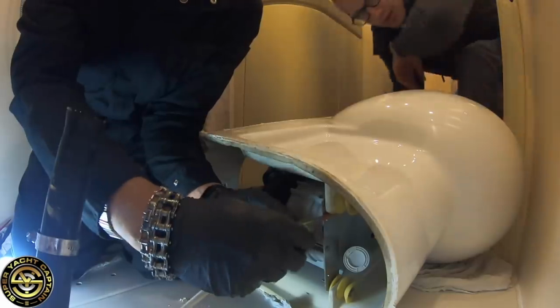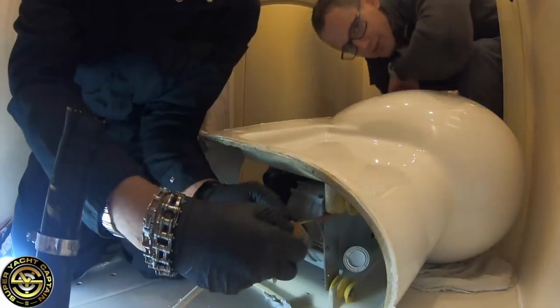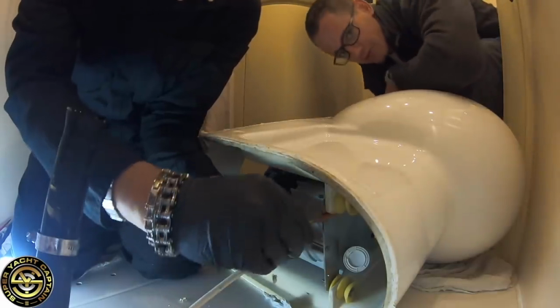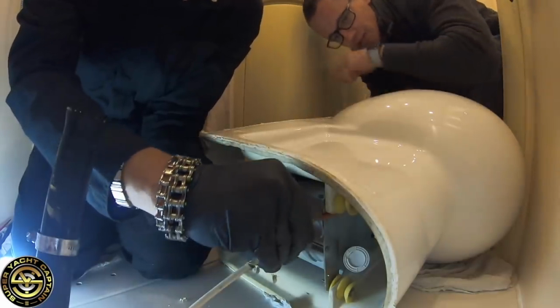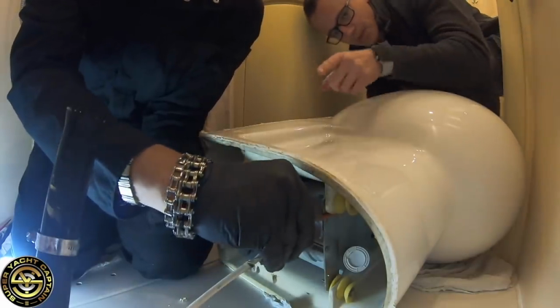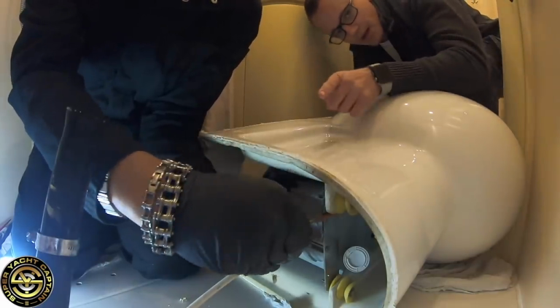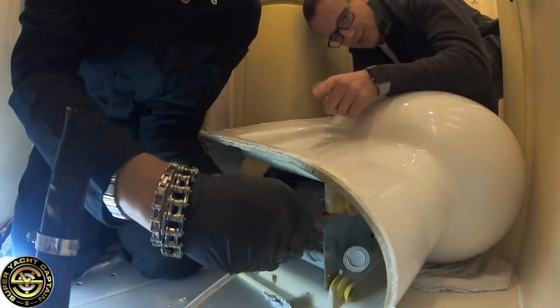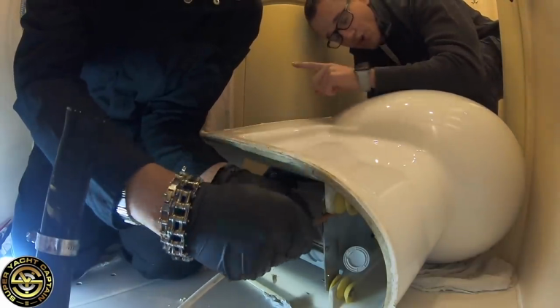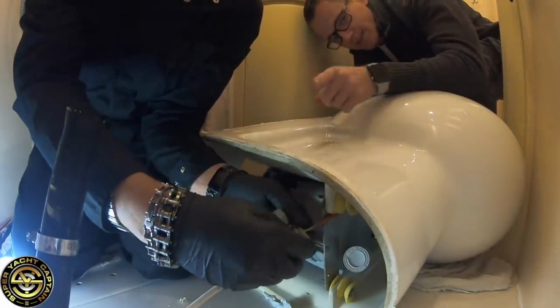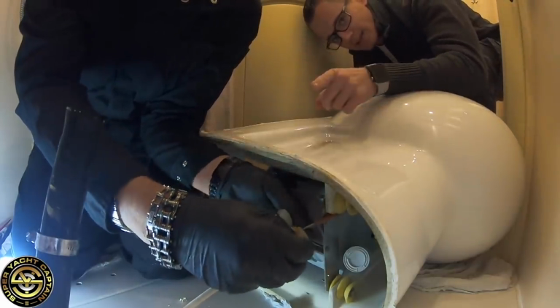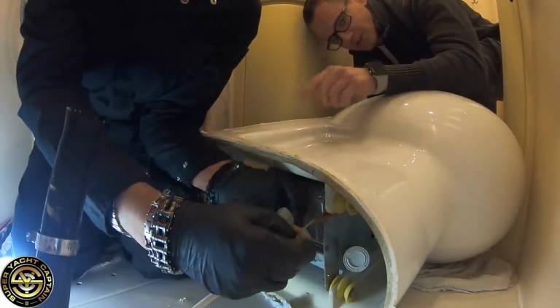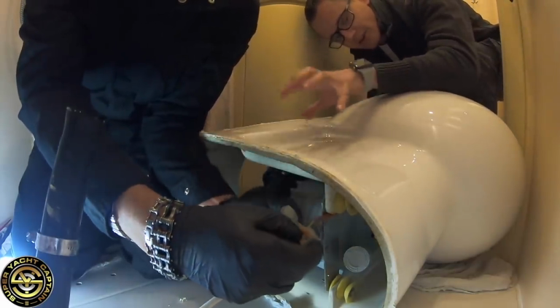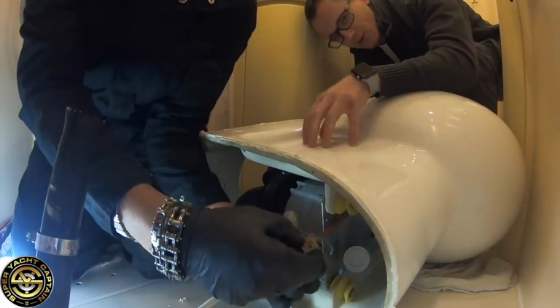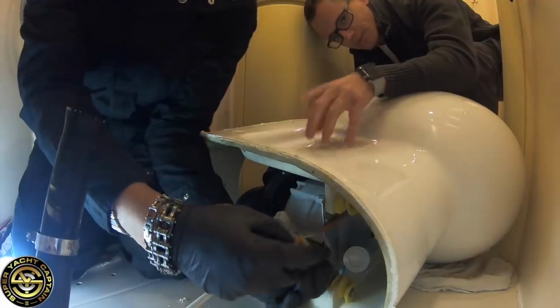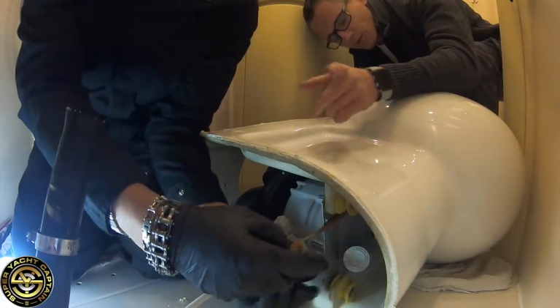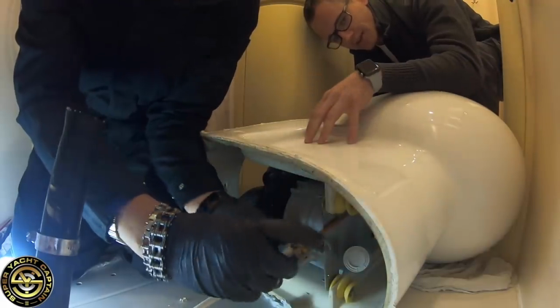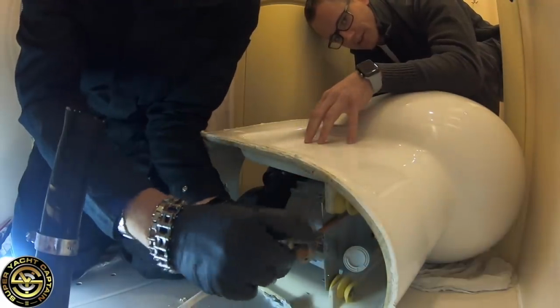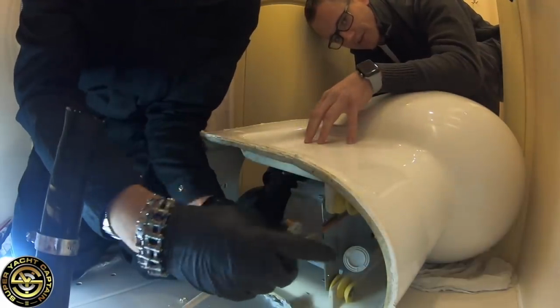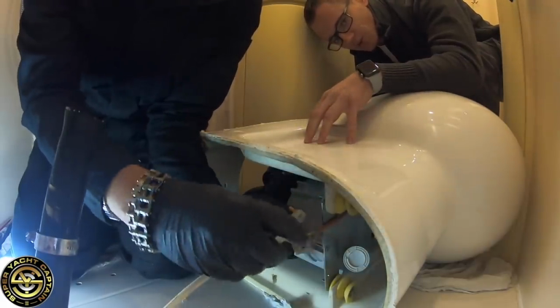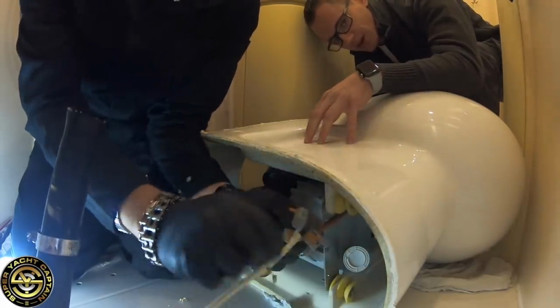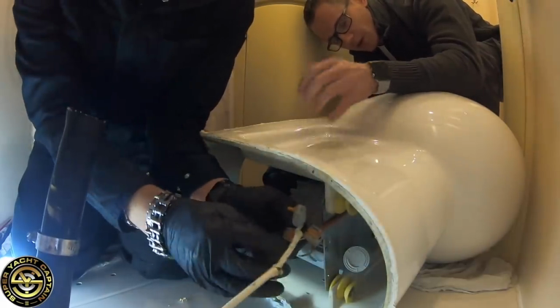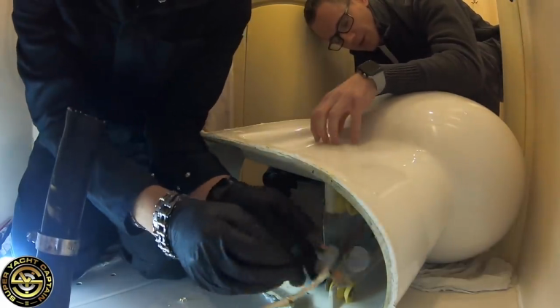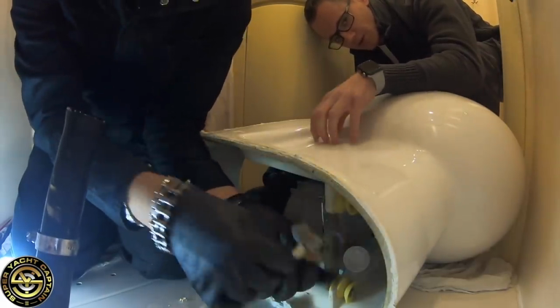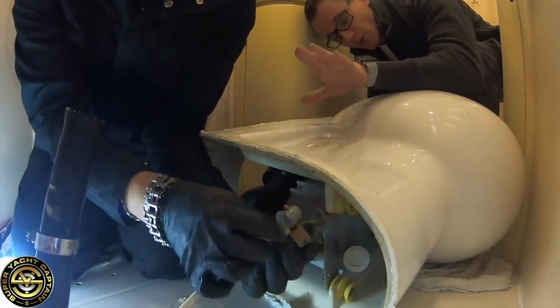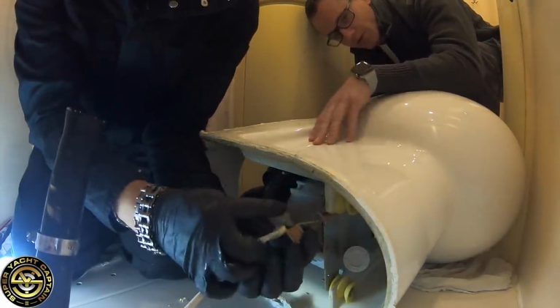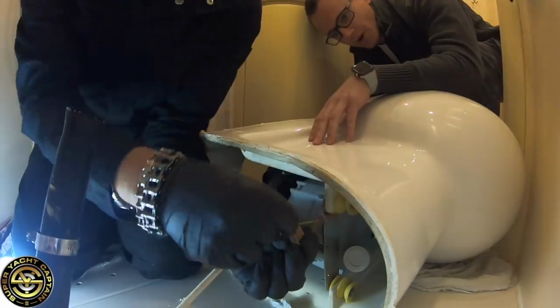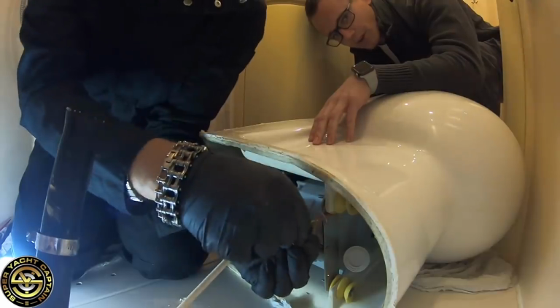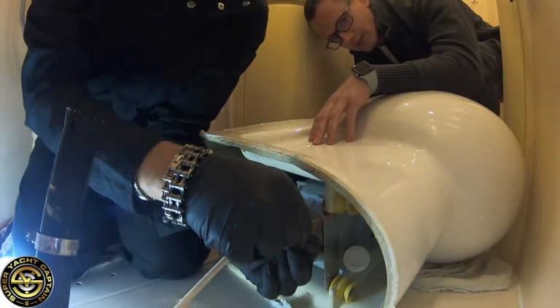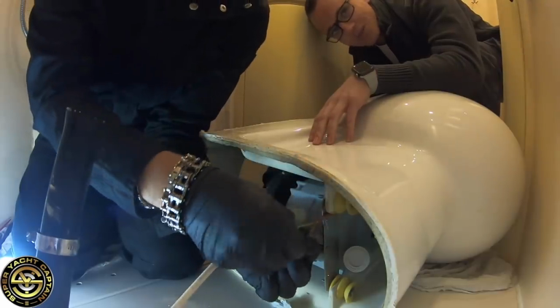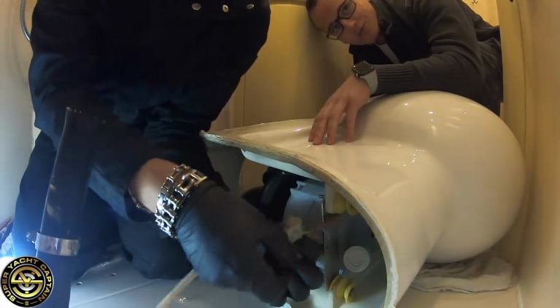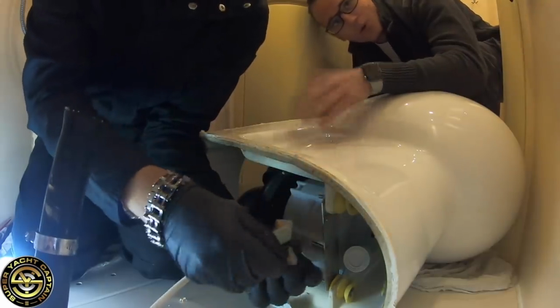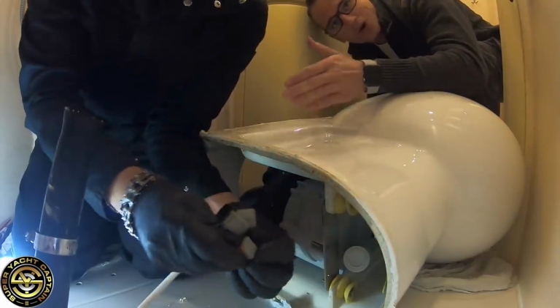For your information, Slavin has already isolated the electricity going to this toilet and he's also isolated the fresh water supply coming to the toilet. It's all off, so don't worry — he won't get a zap. Or we hope not!